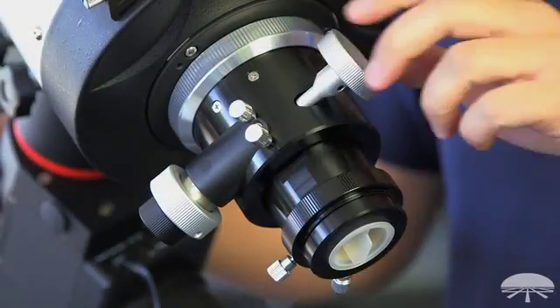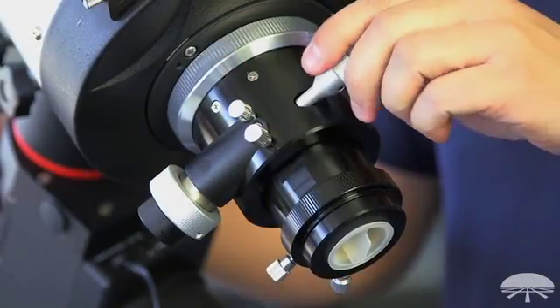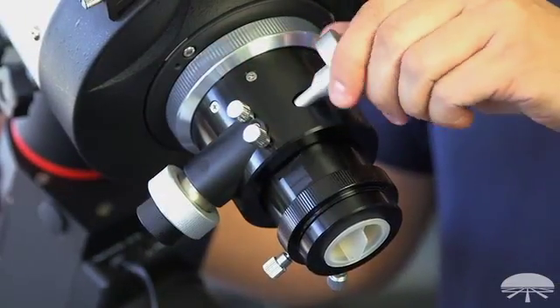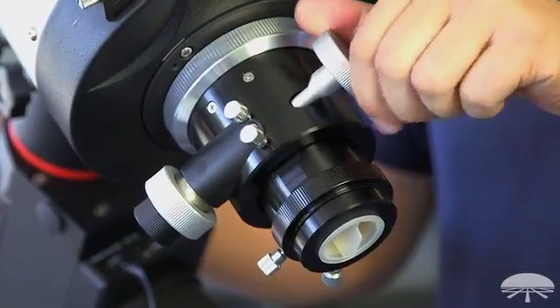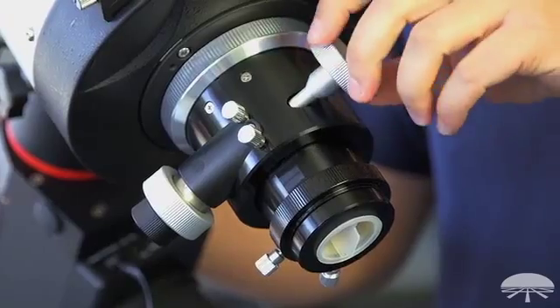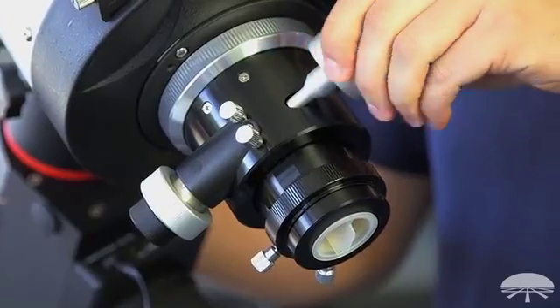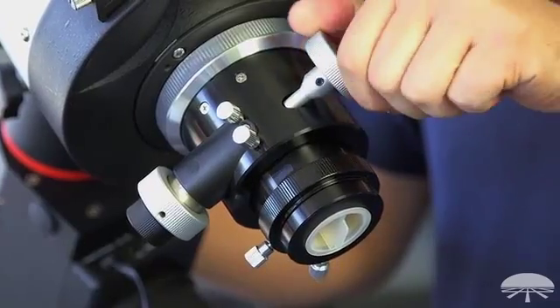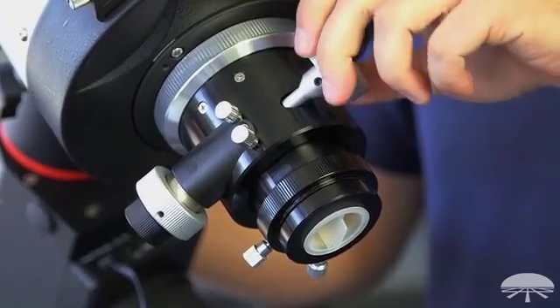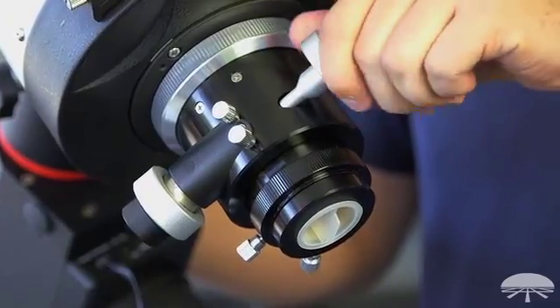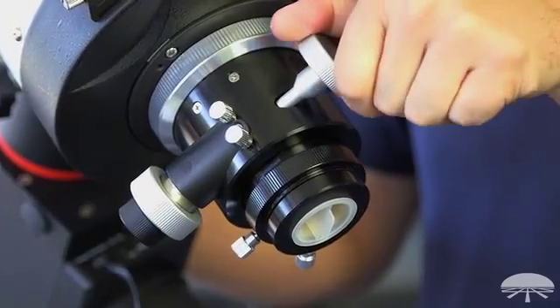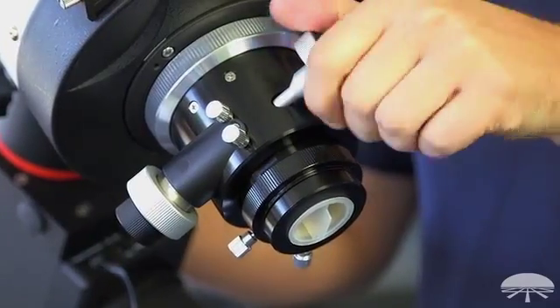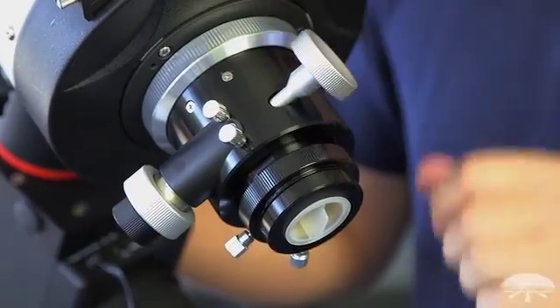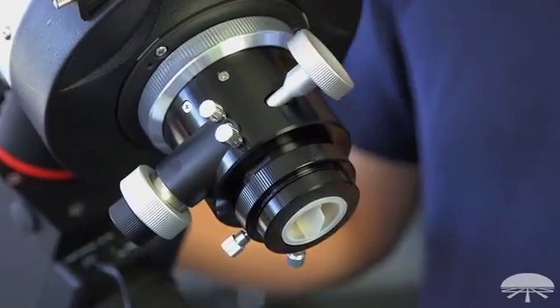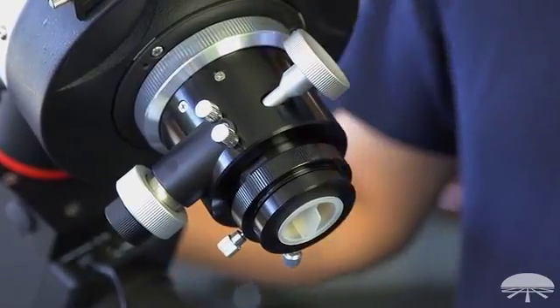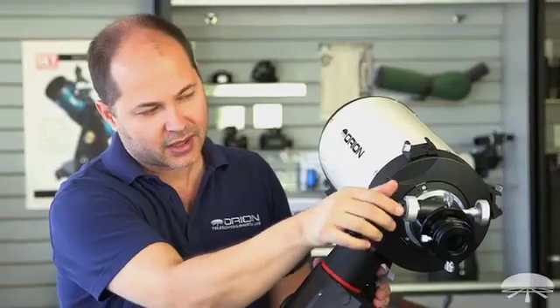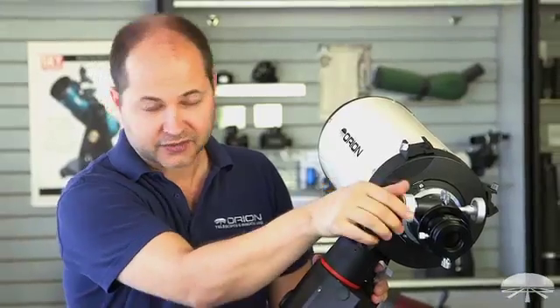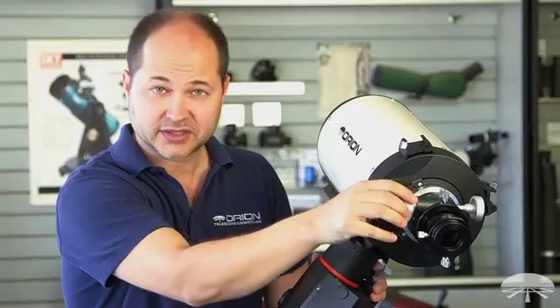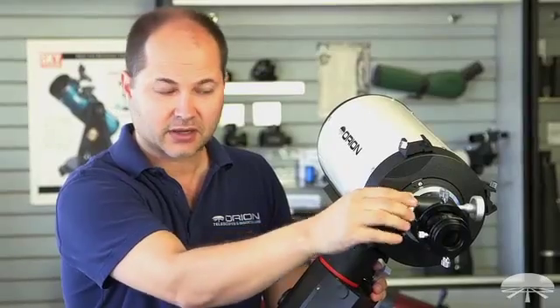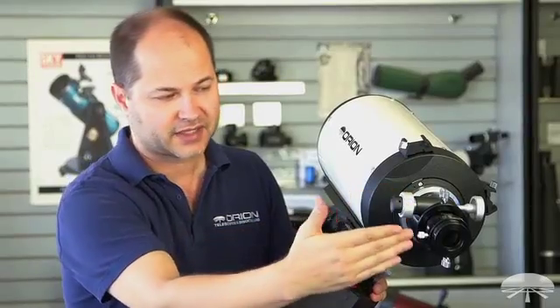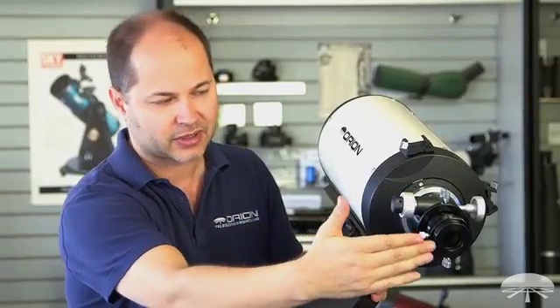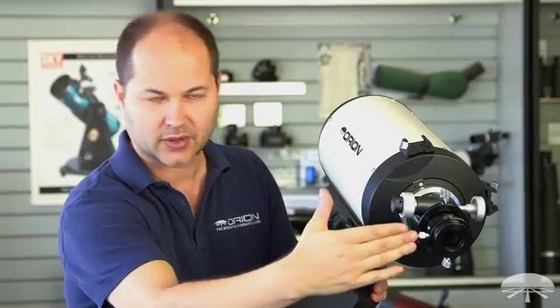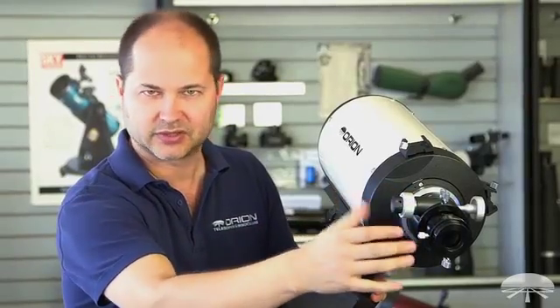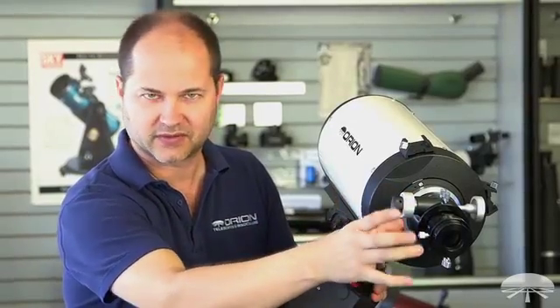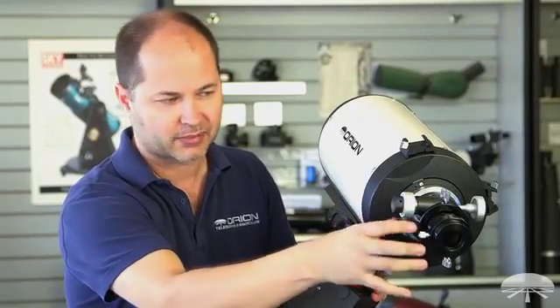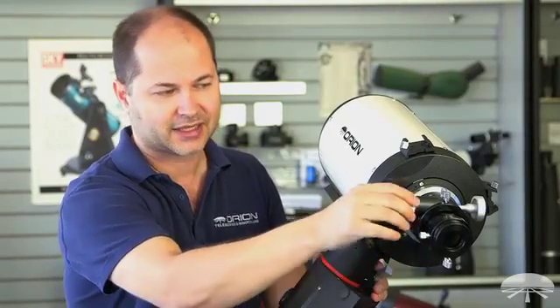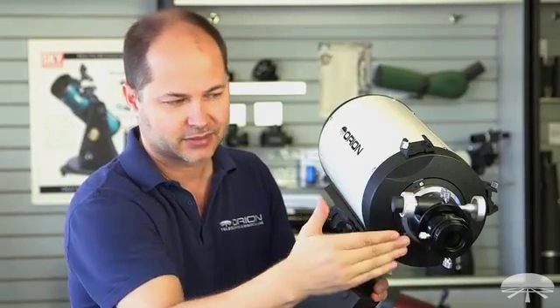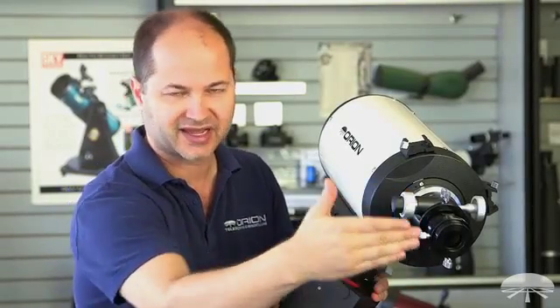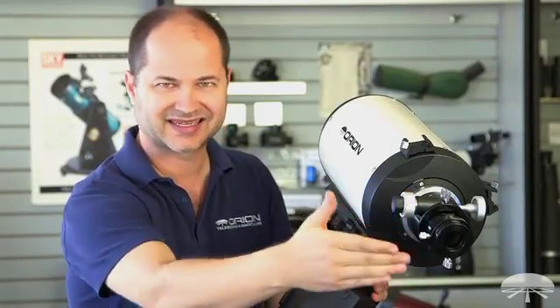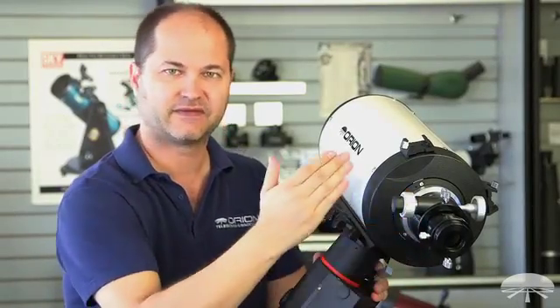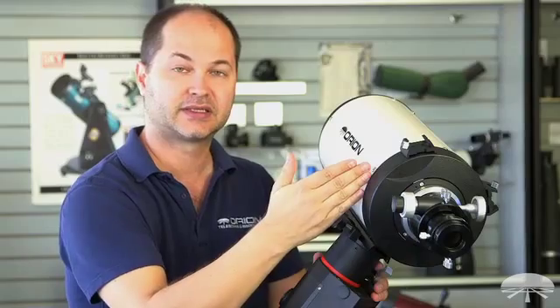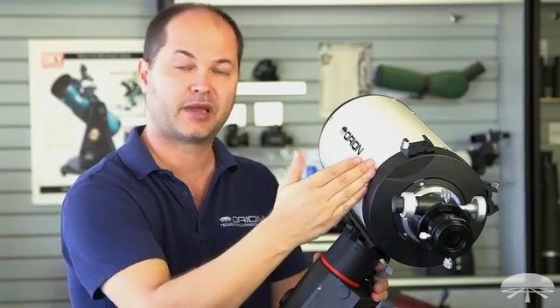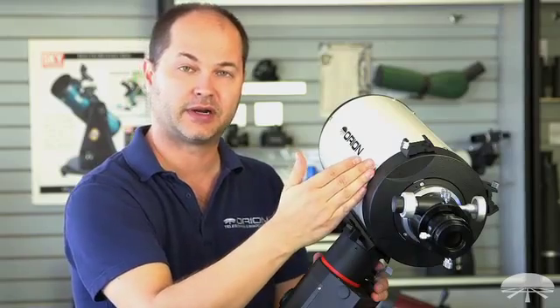Speaking of the focuser, that's another difference between an RC and a Schmidt-Cassegrain. When you're focusing here, the camera or eyepiece or whatever you've got on the back is moving against the fixed primary mirror.